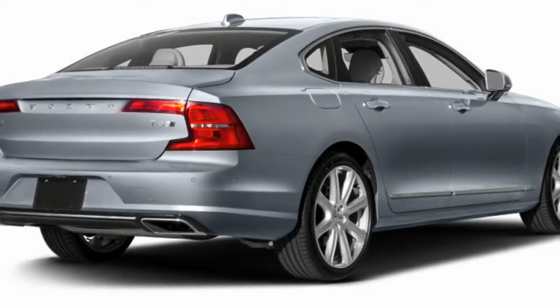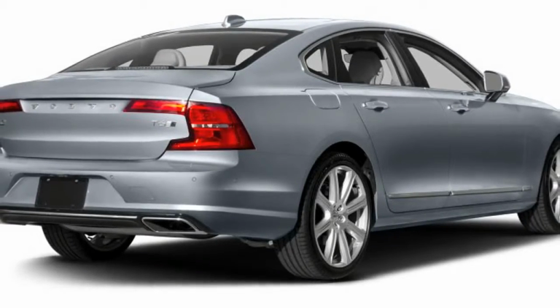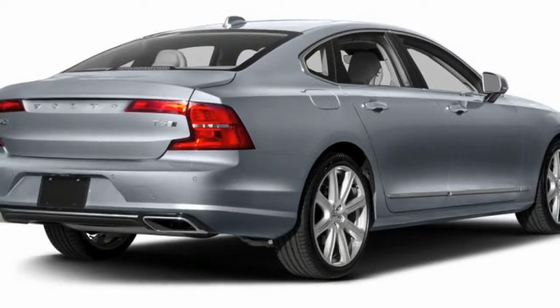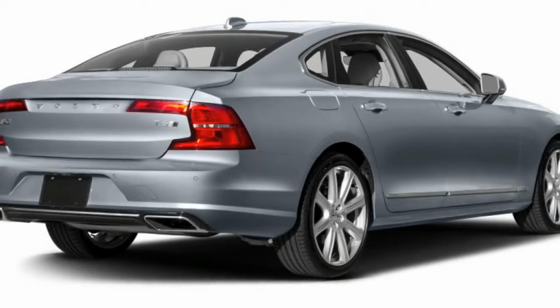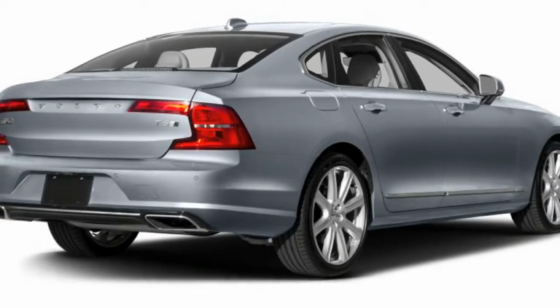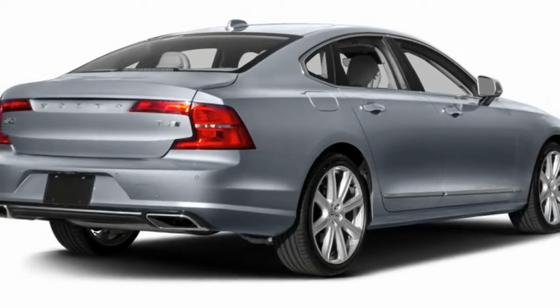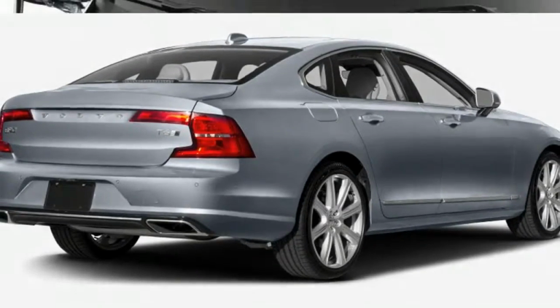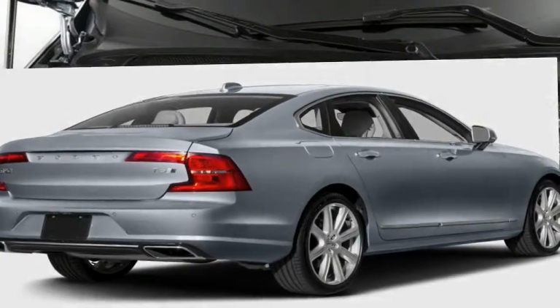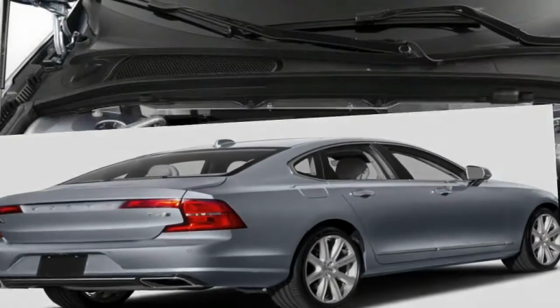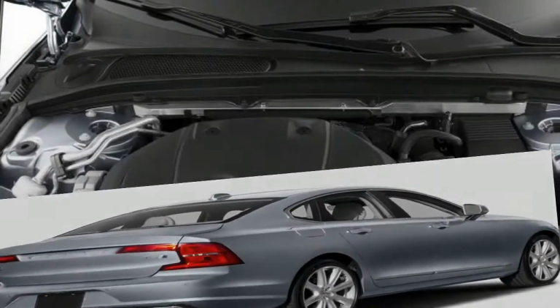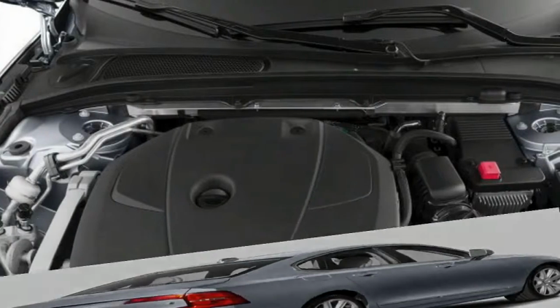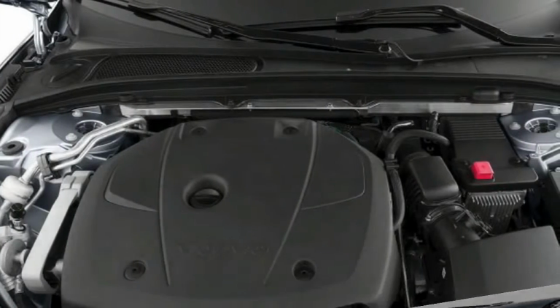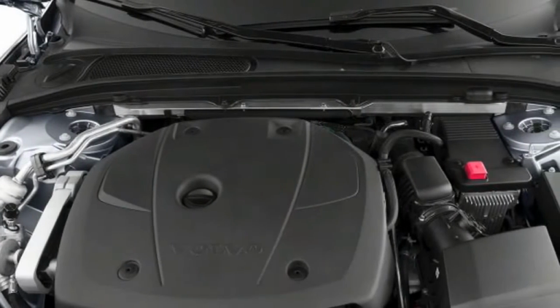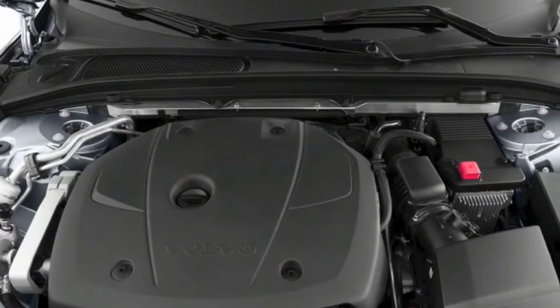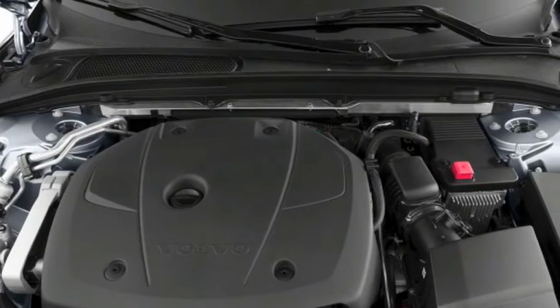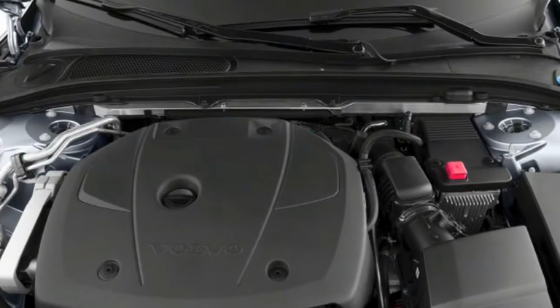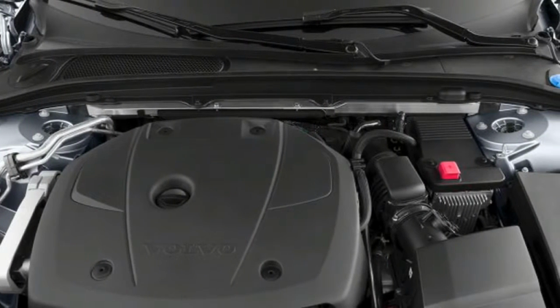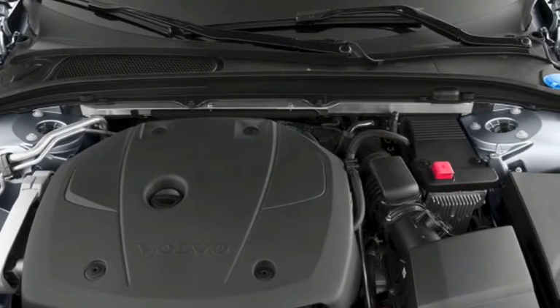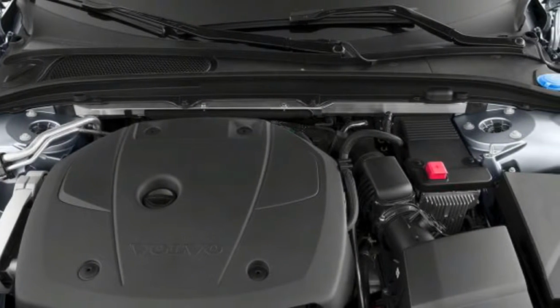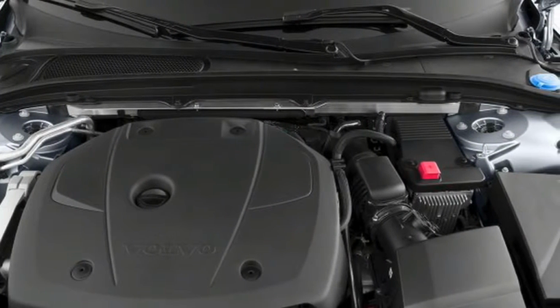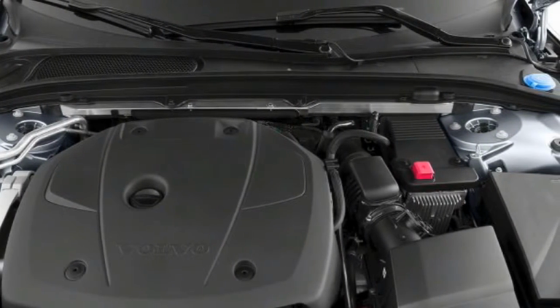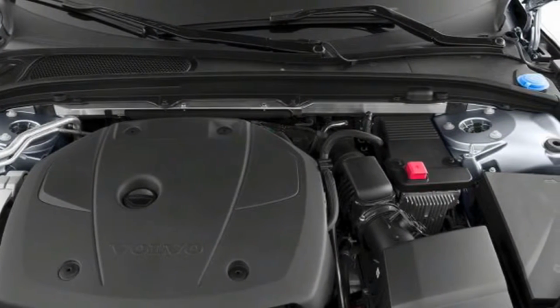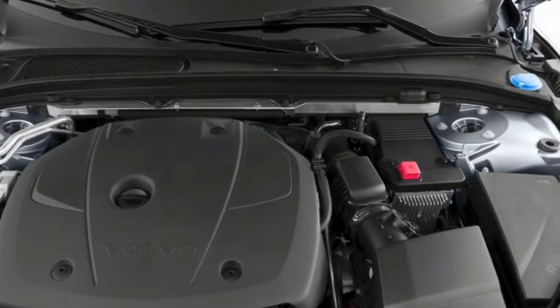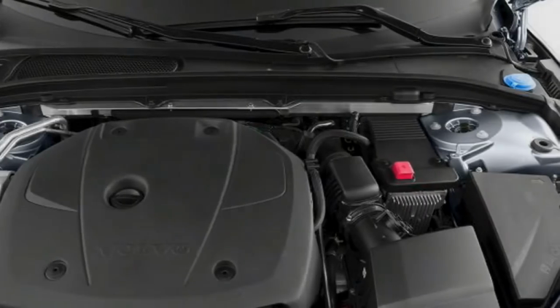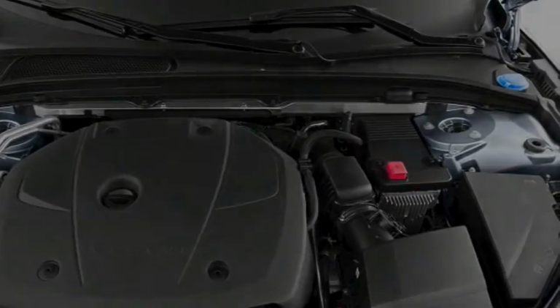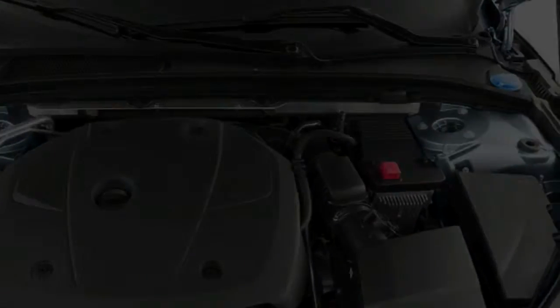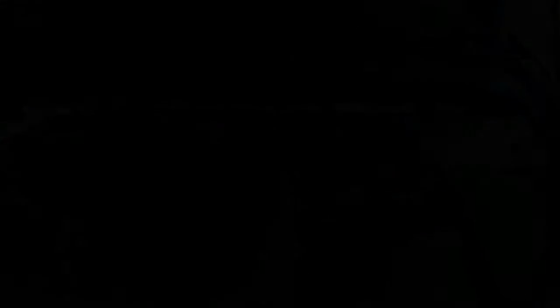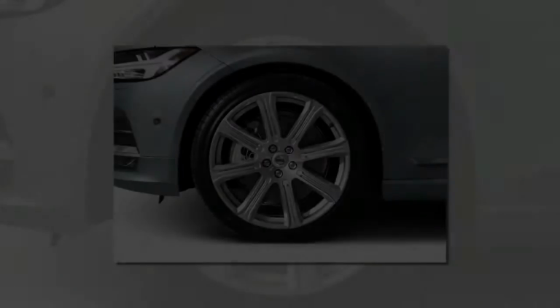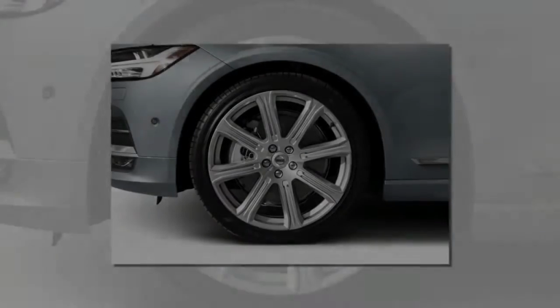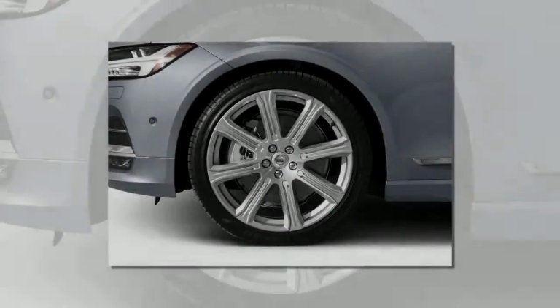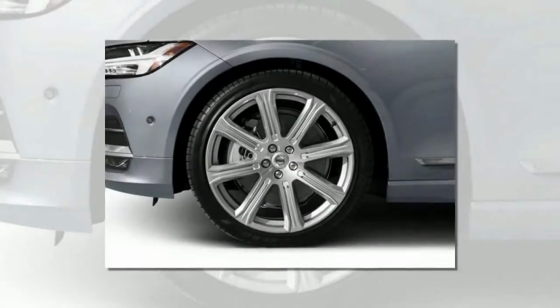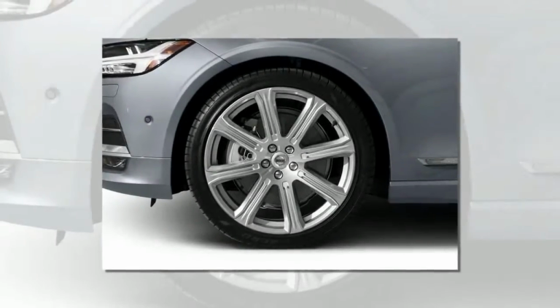Volvo's familiar 400-horsepower T8 twin-engine plug-in hybrid powertrain is also joining the lineup, sitting at the top of the range above the existing 250-horsepower T5 and 316-horsepower T6 choices.